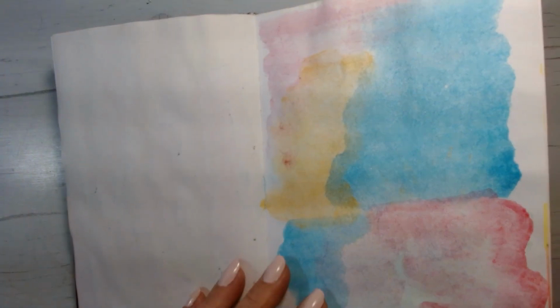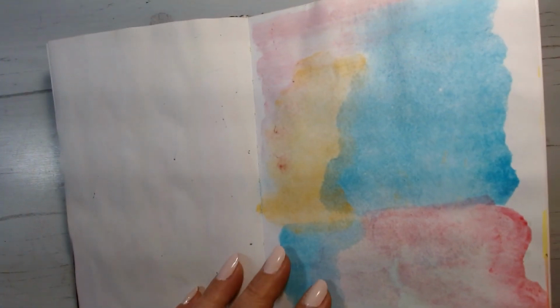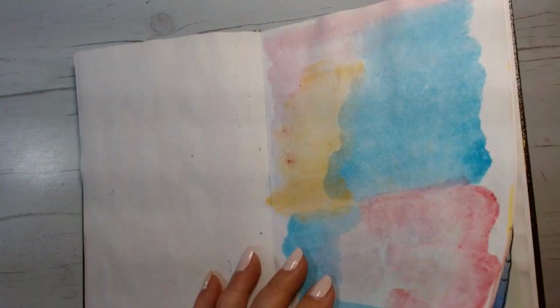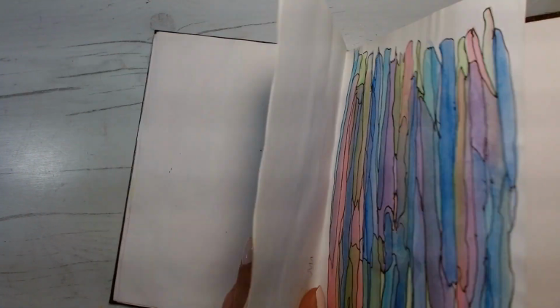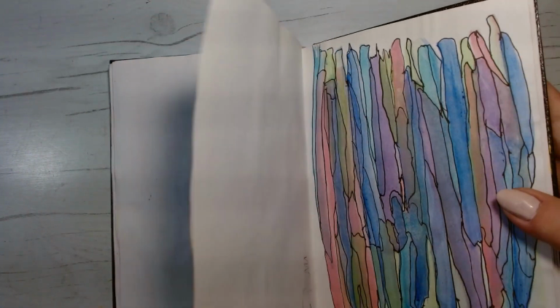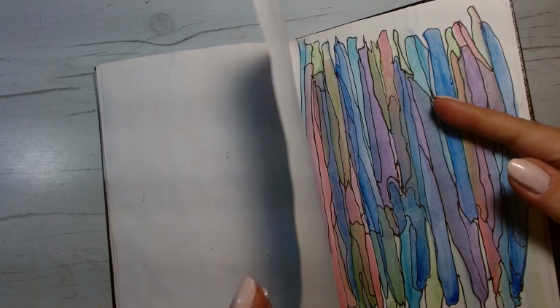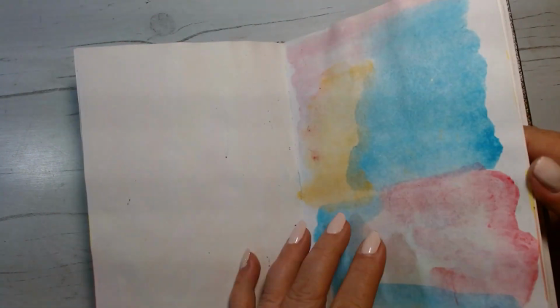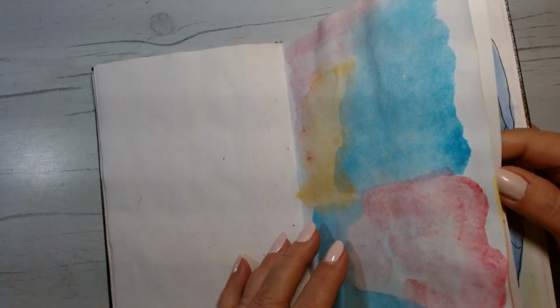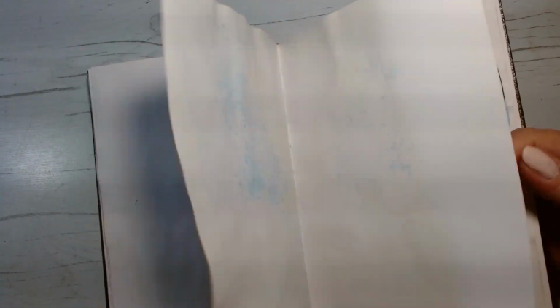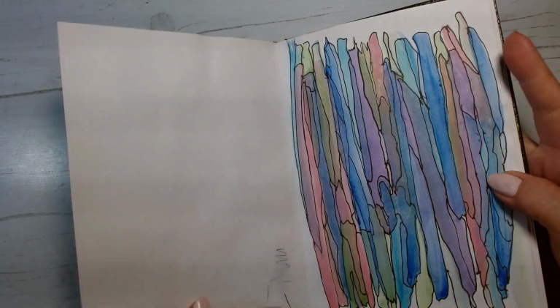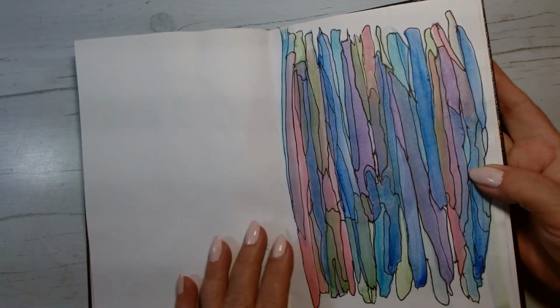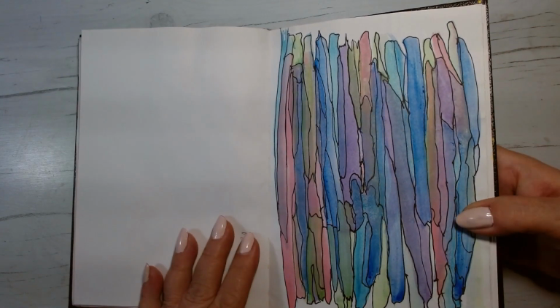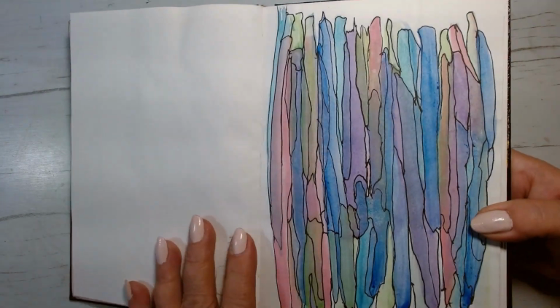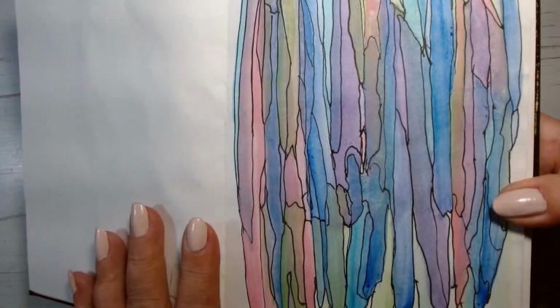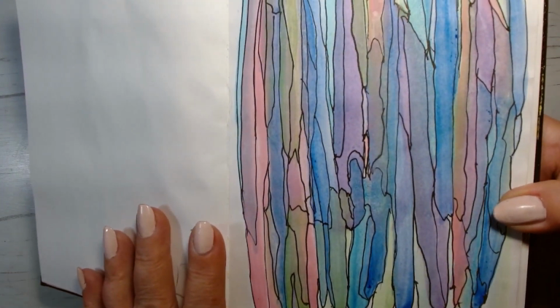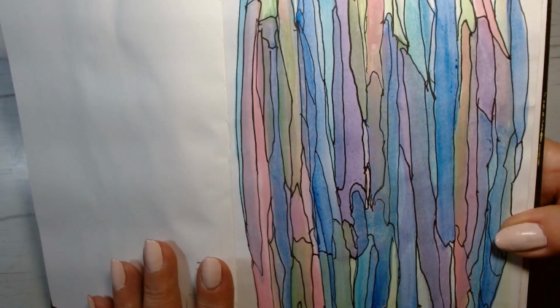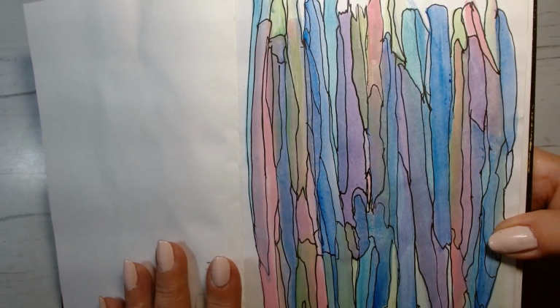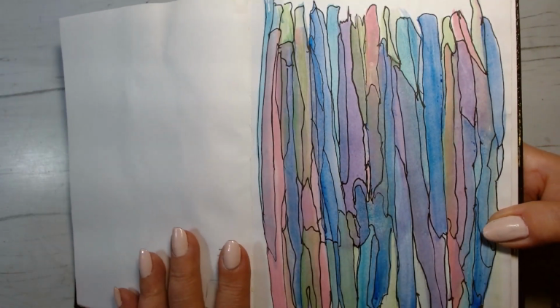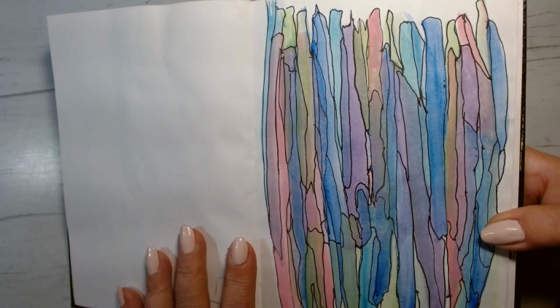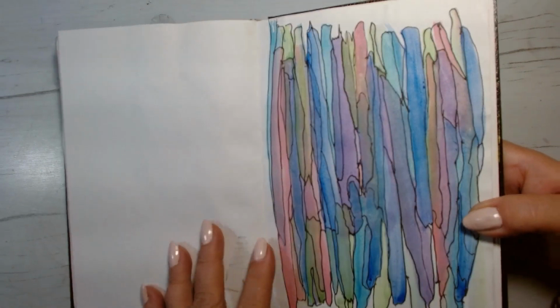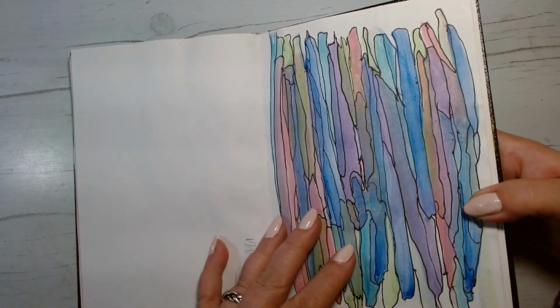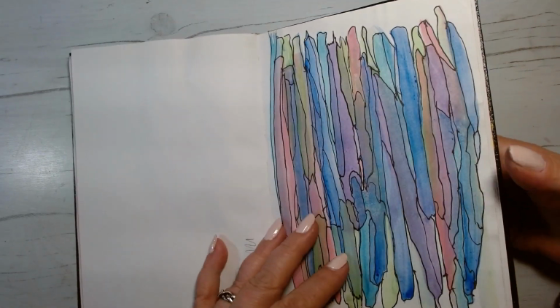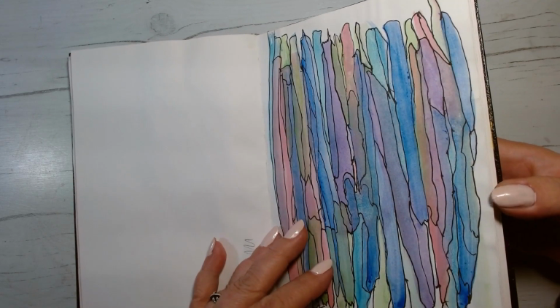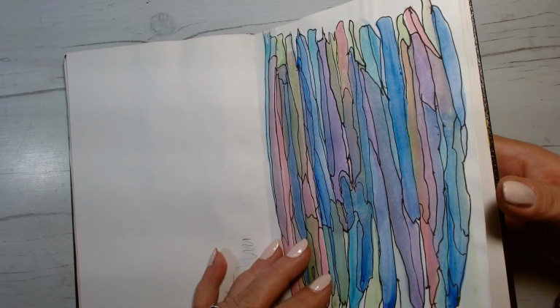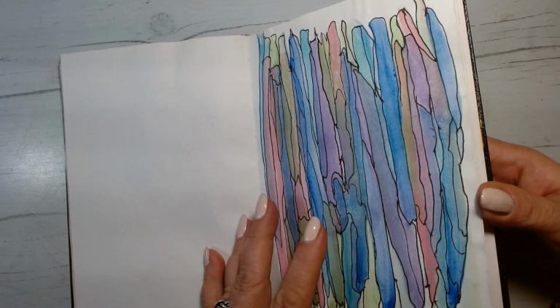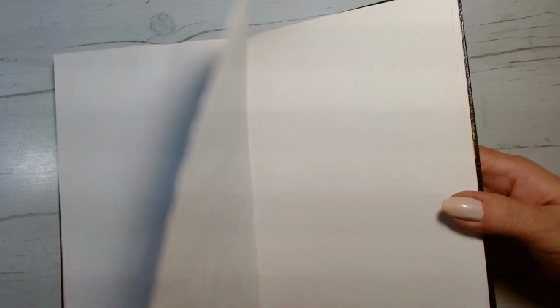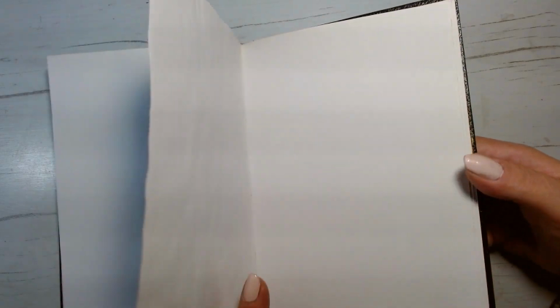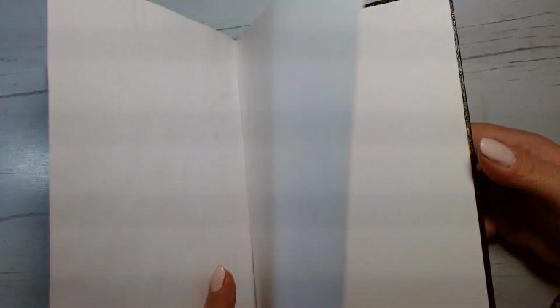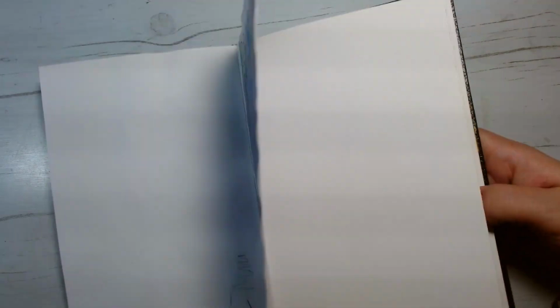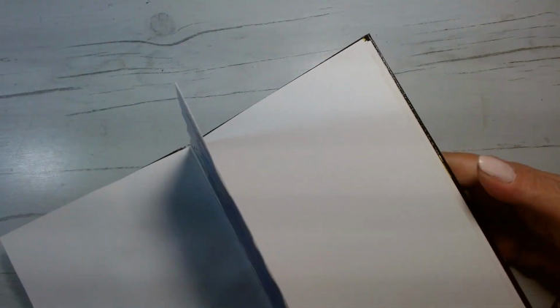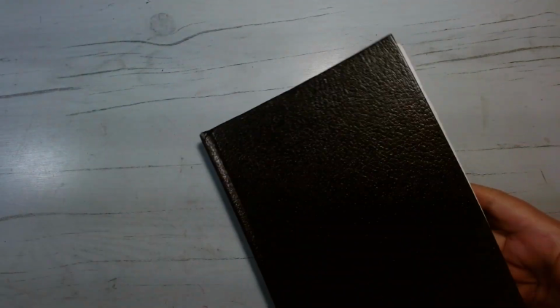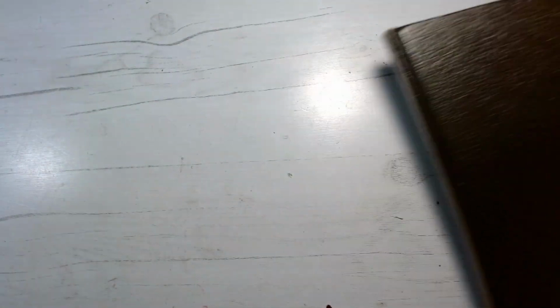And these are just some watercolor pages — there's another one, very very colorful. I enjoy doing these. They bring me peace, a sense of contentment. And that's it in that book.